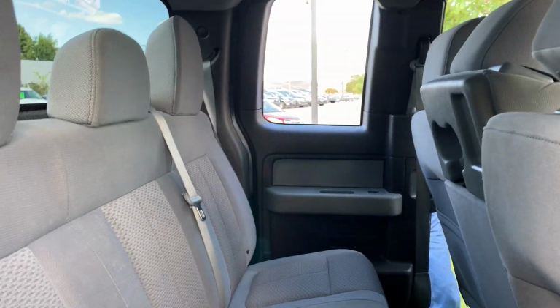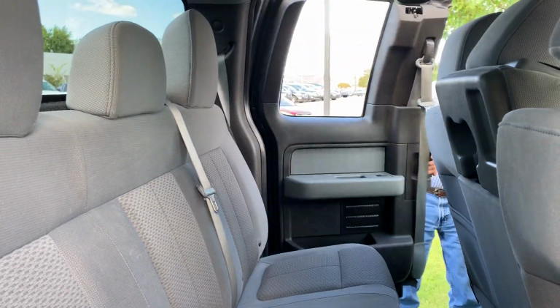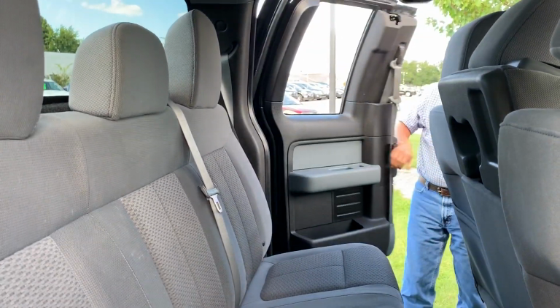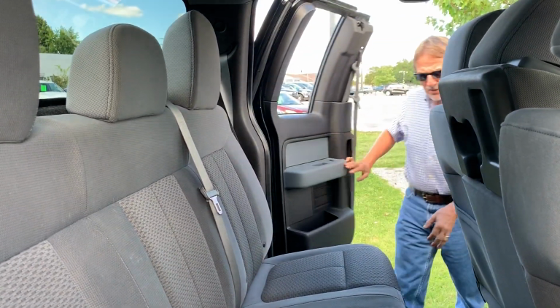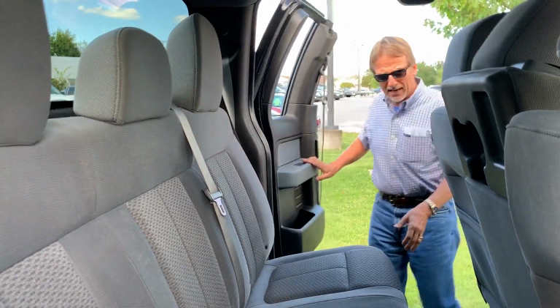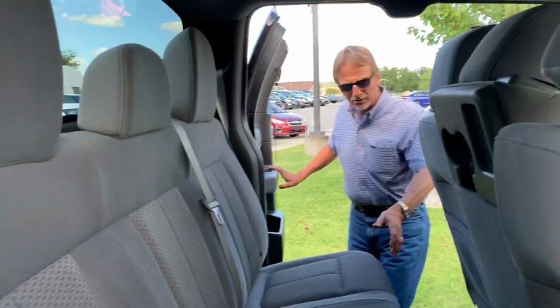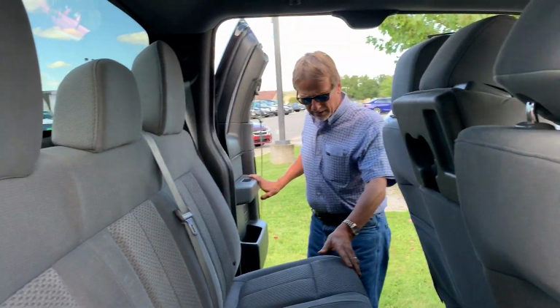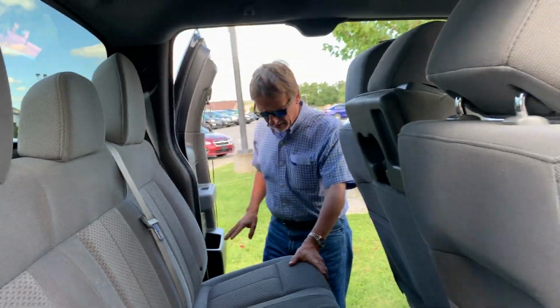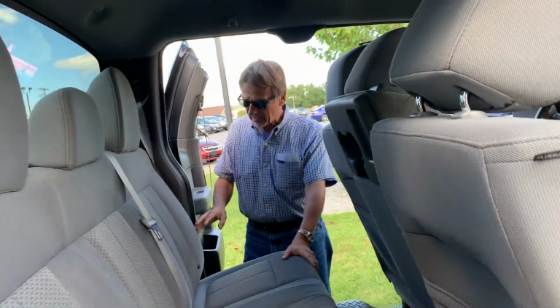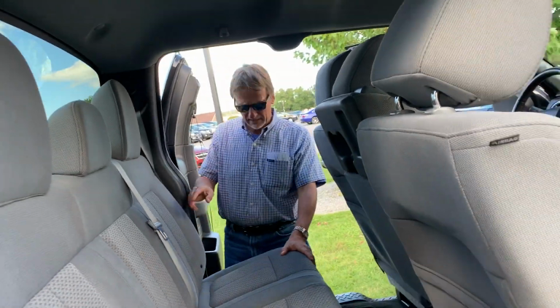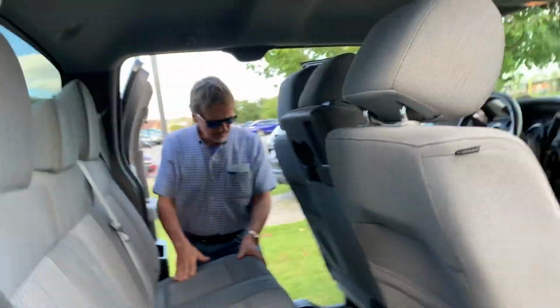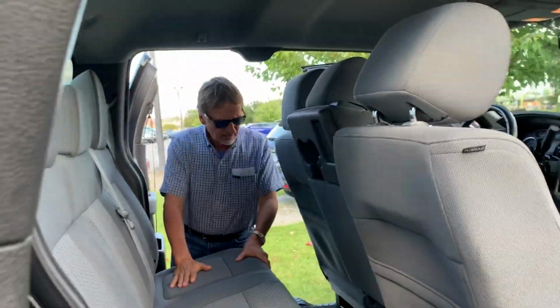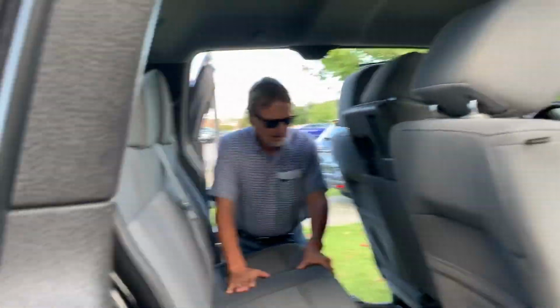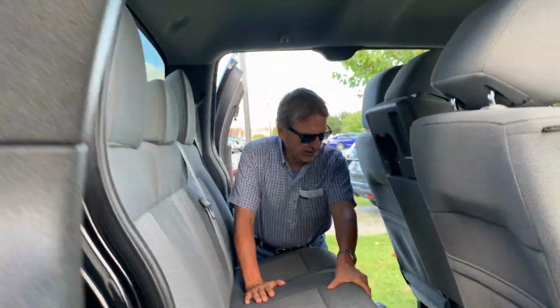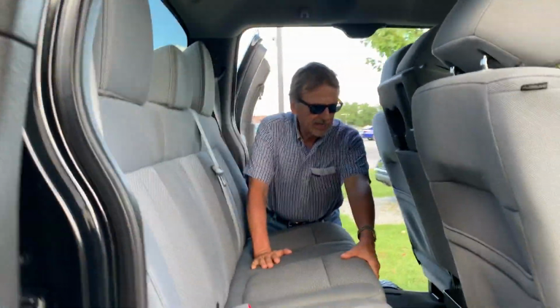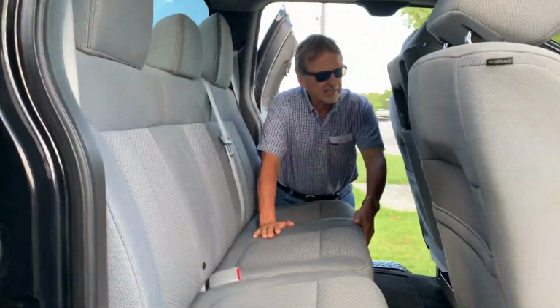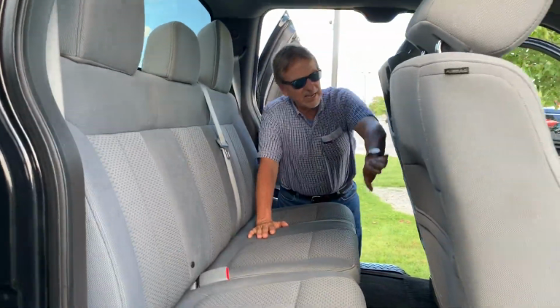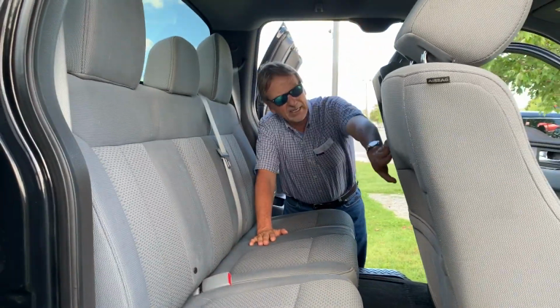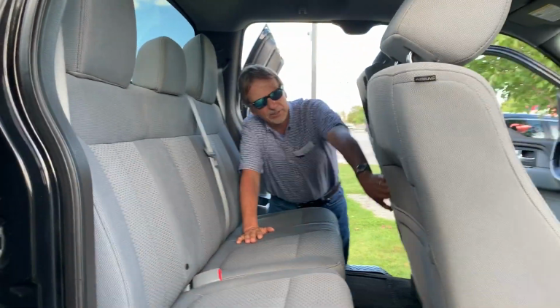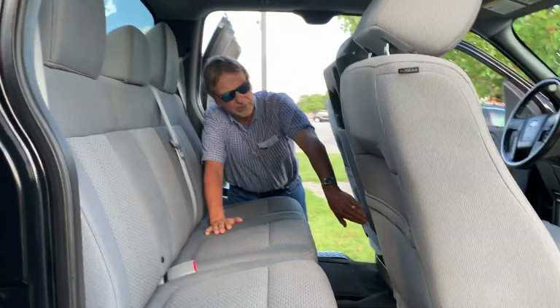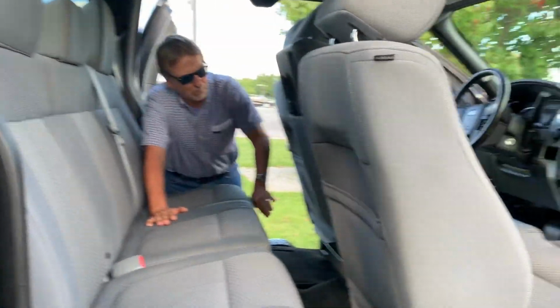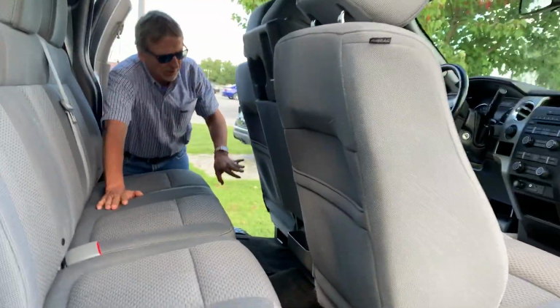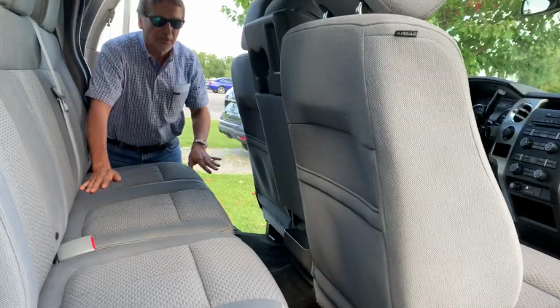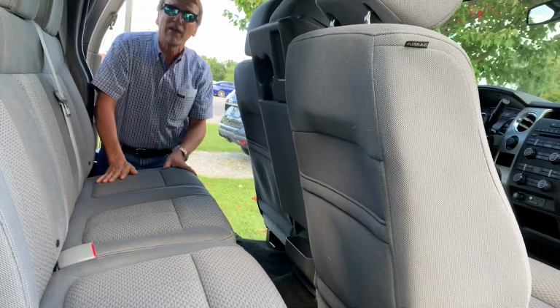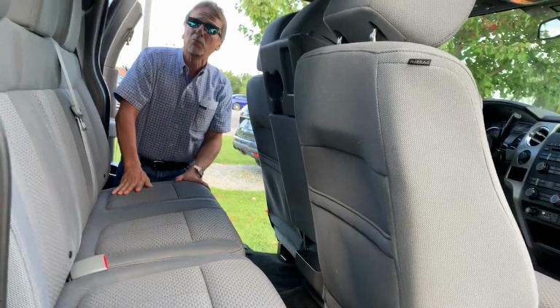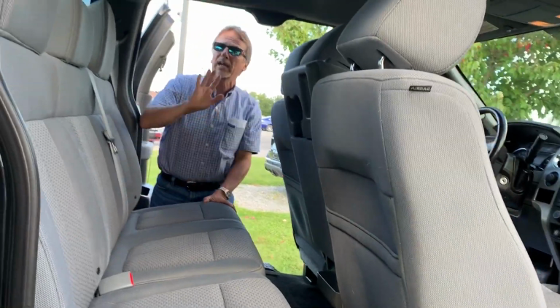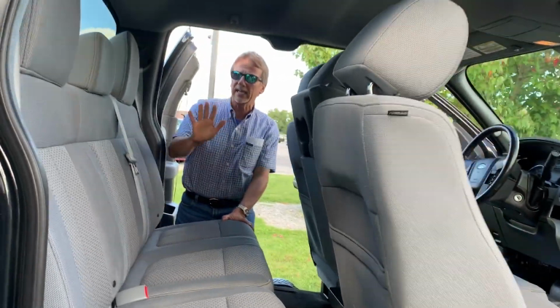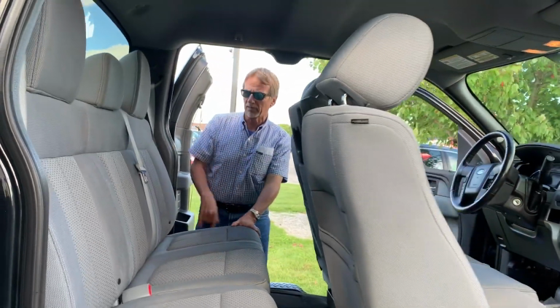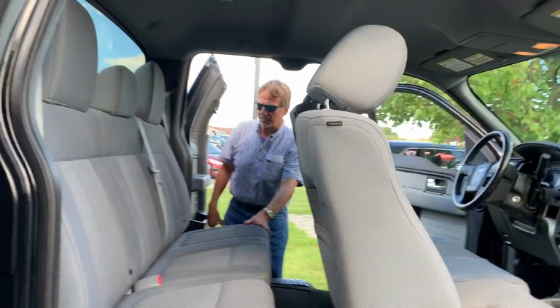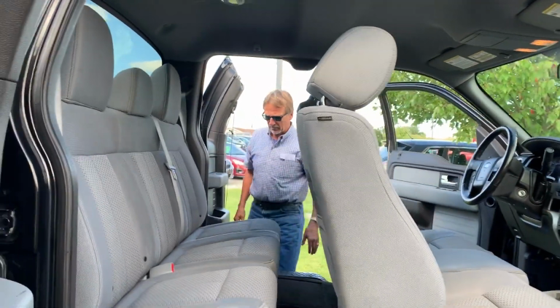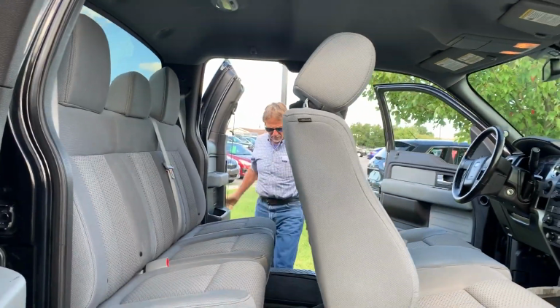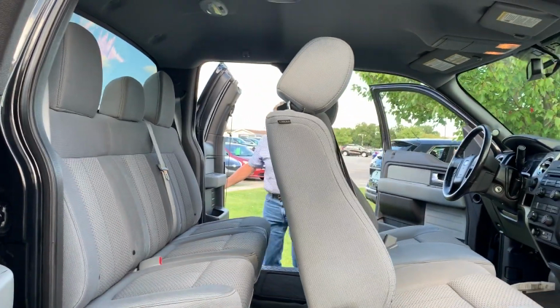Pop open the back door here — very nice back here too. No marks on the fabric any place.